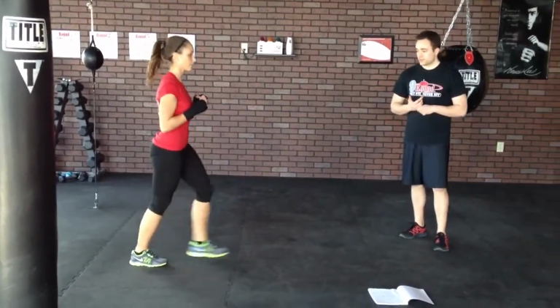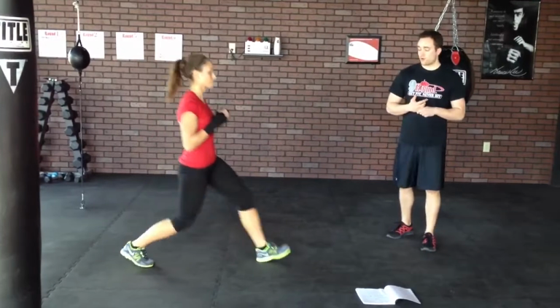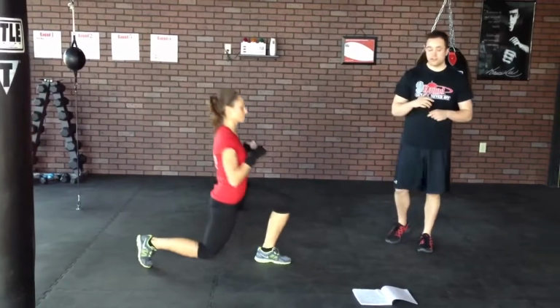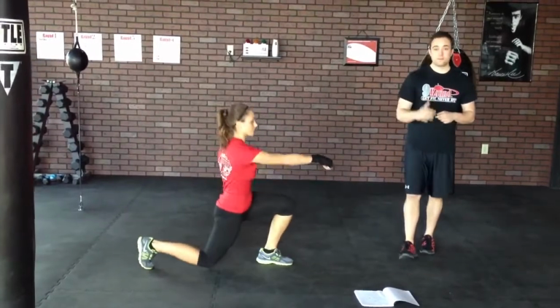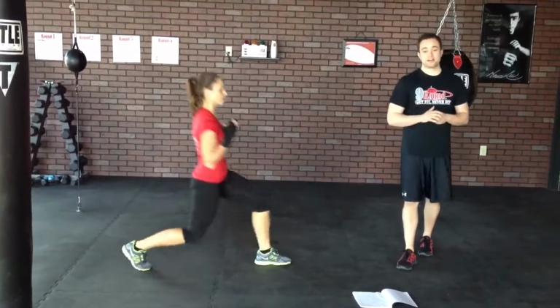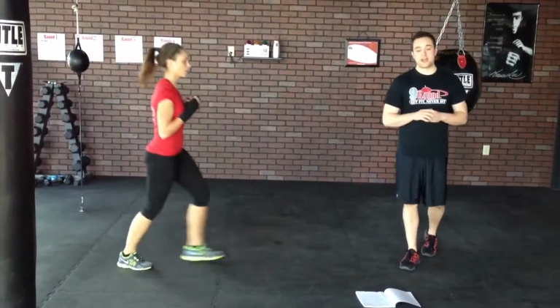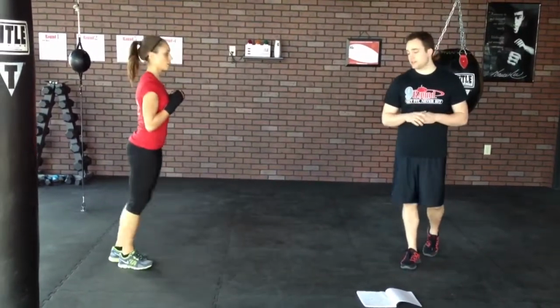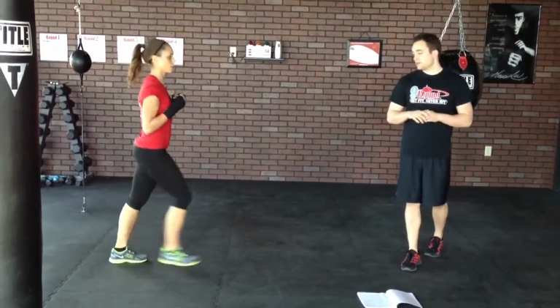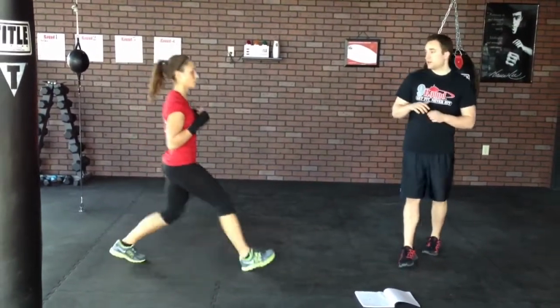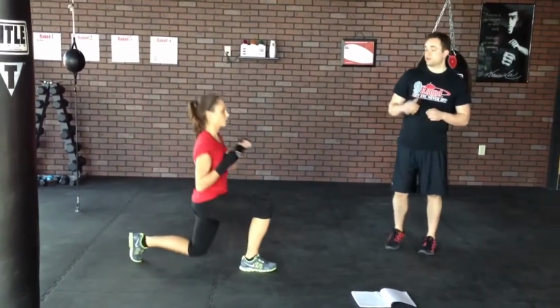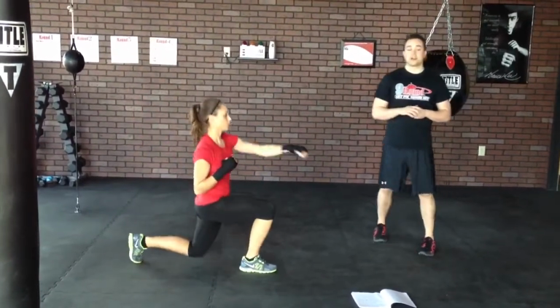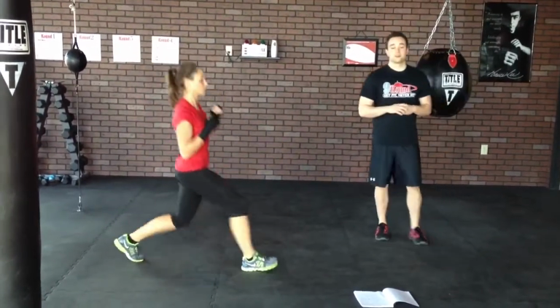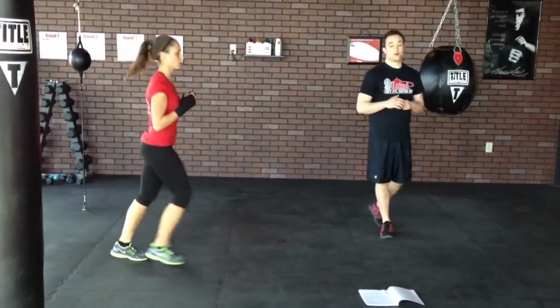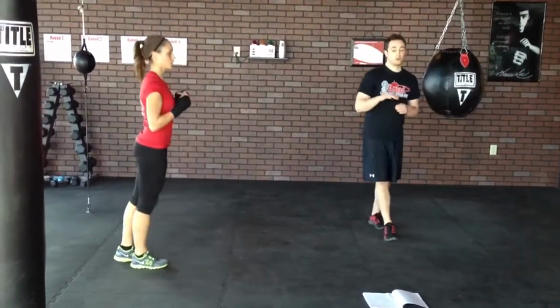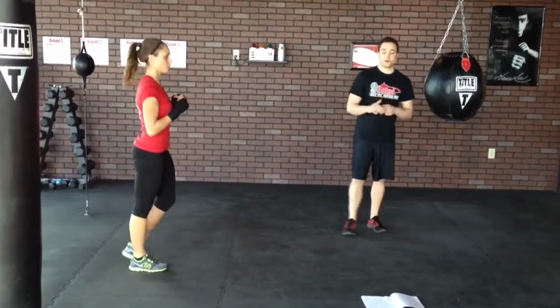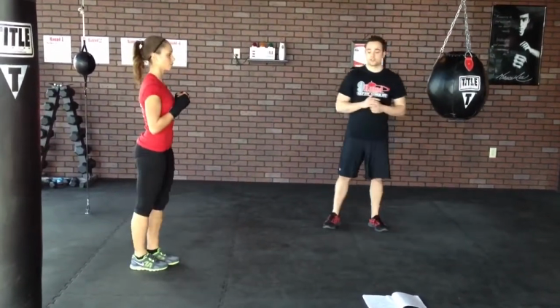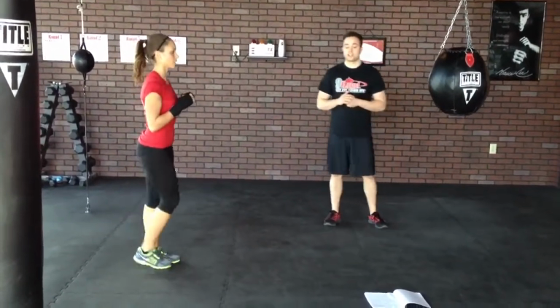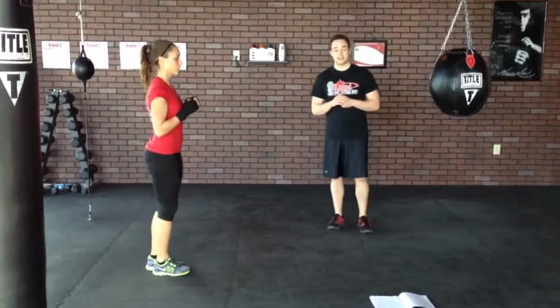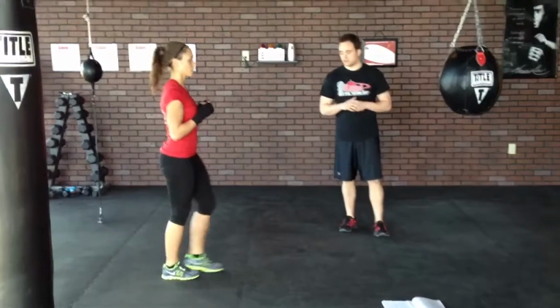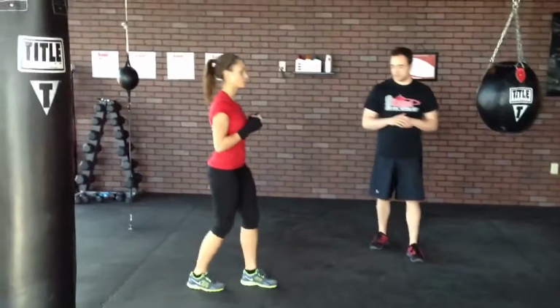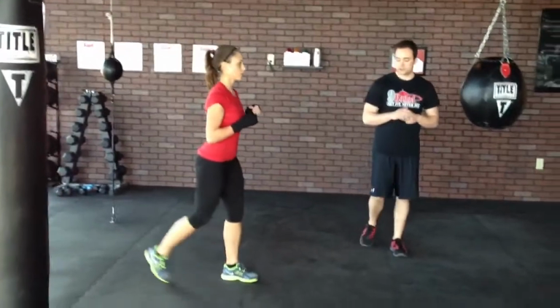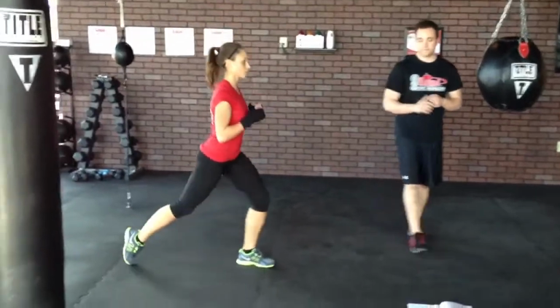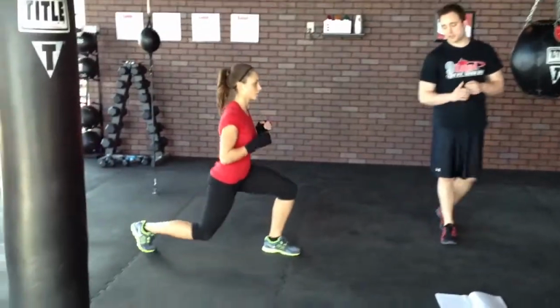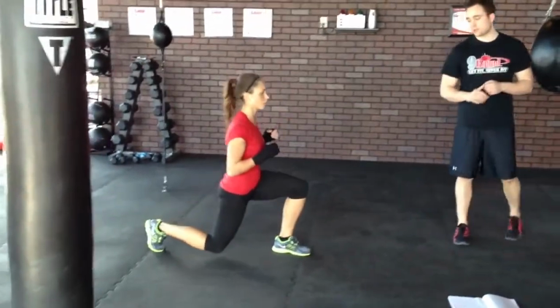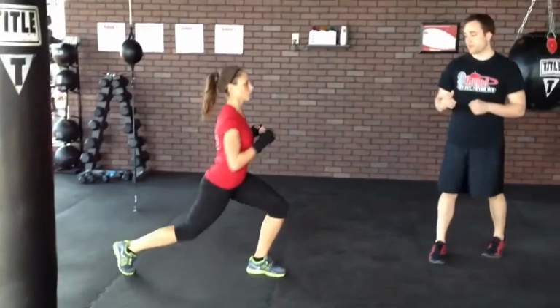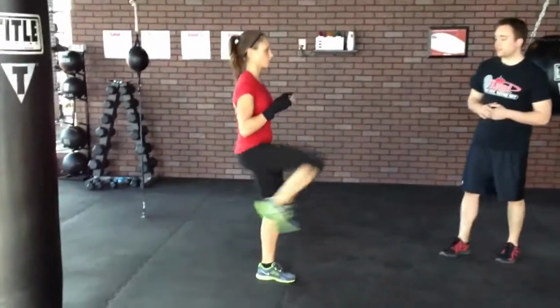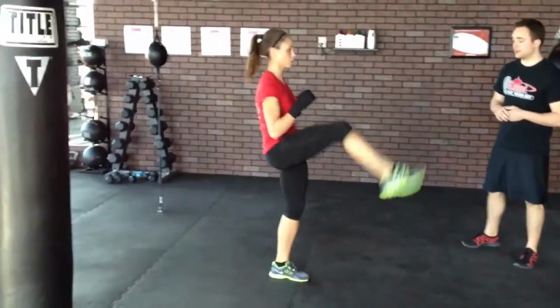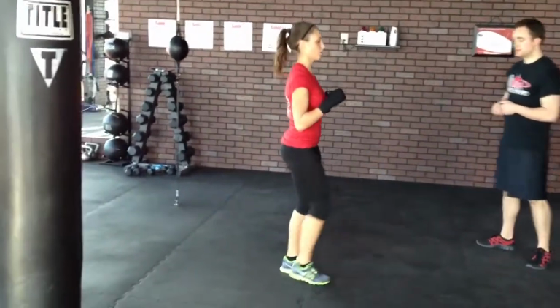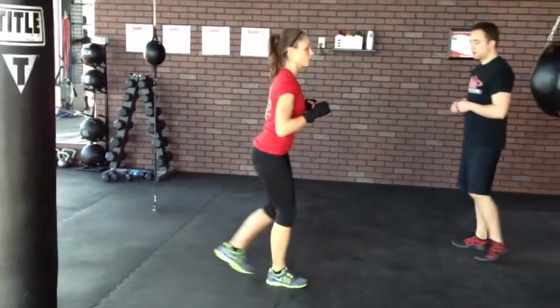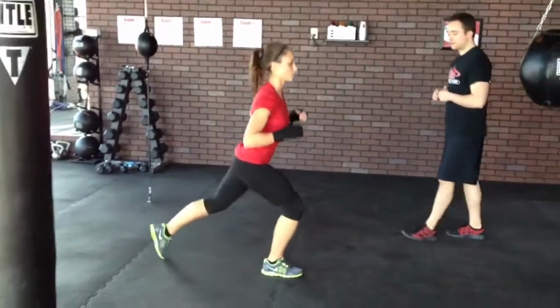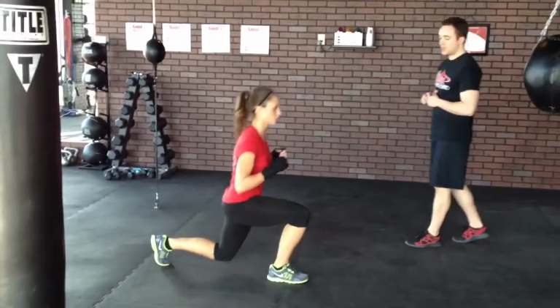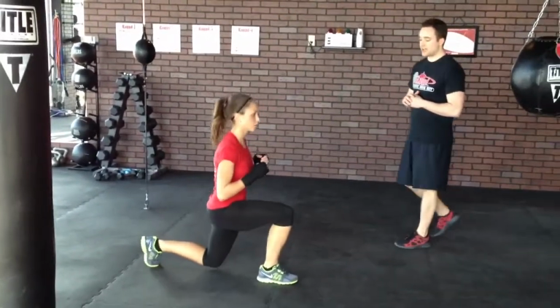Now we're going to get more dynamic, using the legs a little bit more into a reverse lunge and kick. This is going to be a front kick with the back leg, alternating side to side.